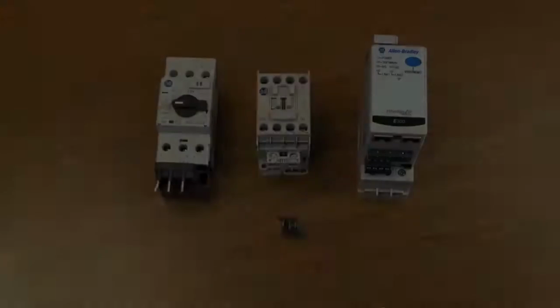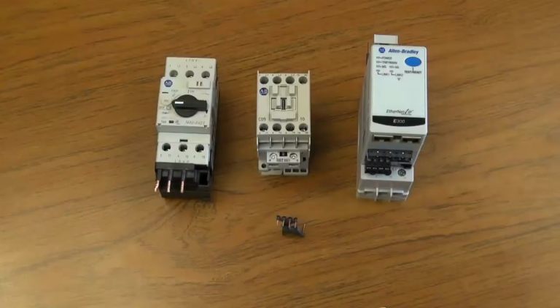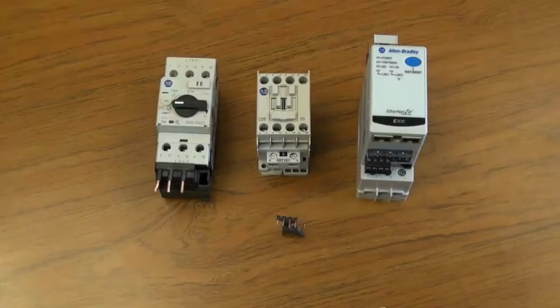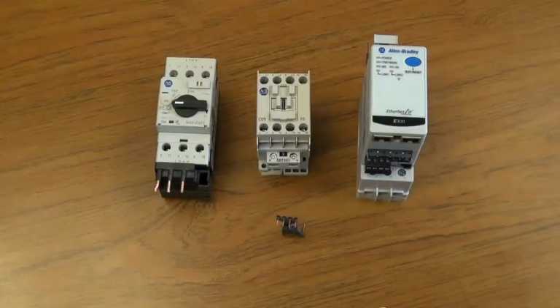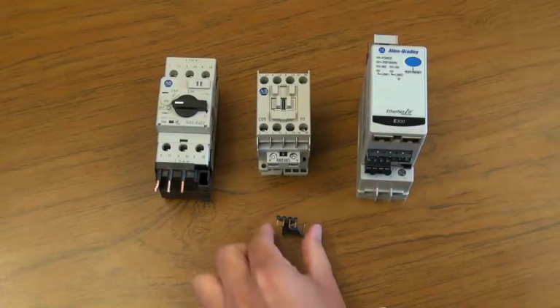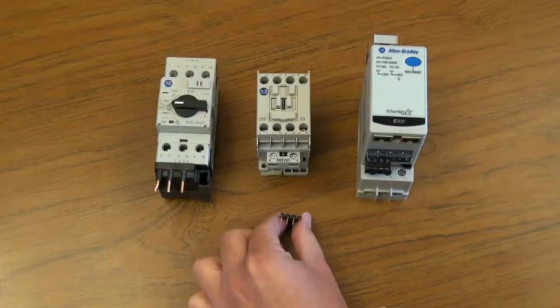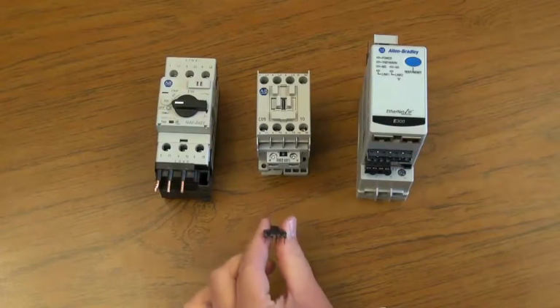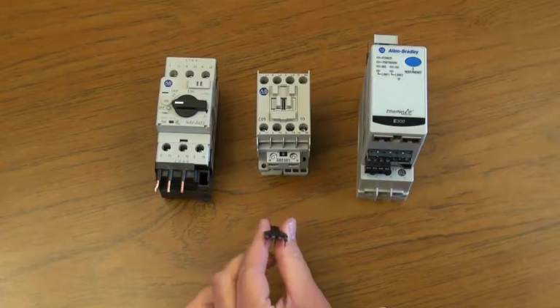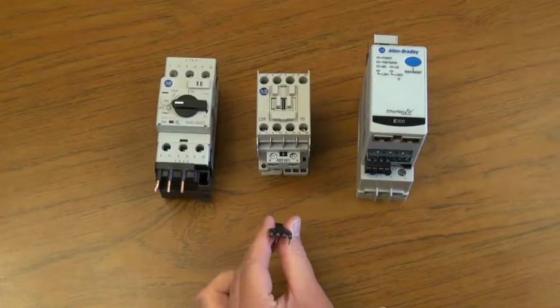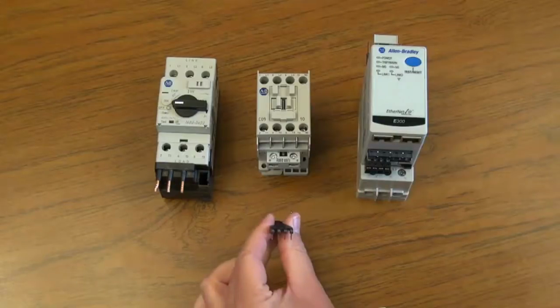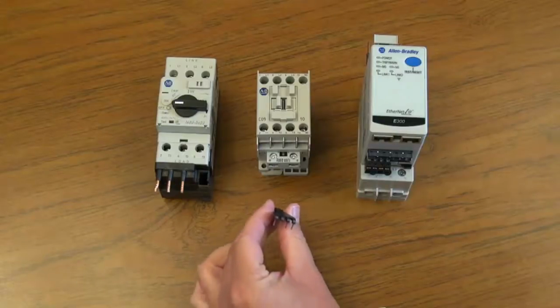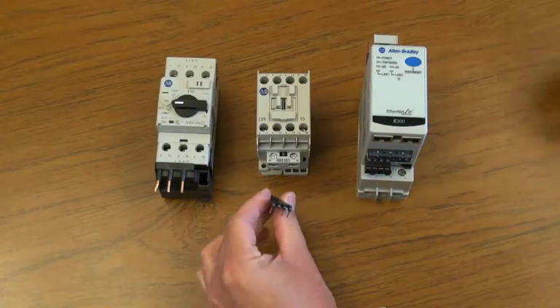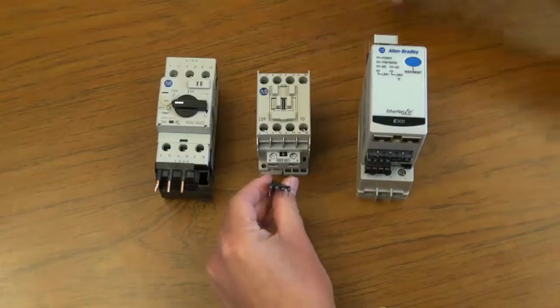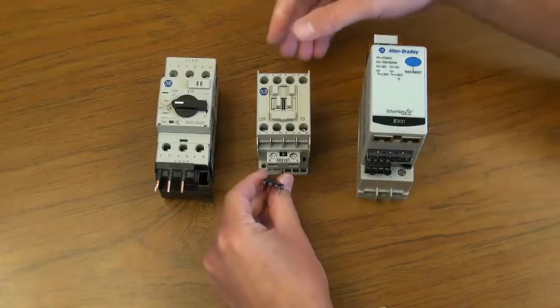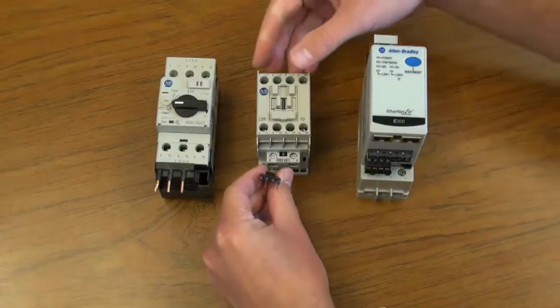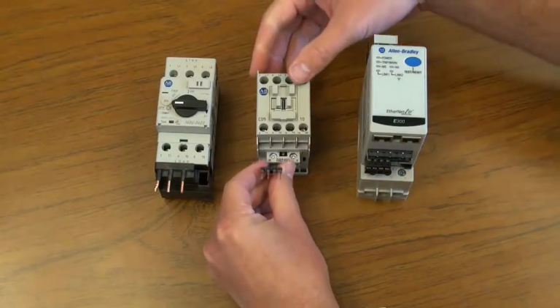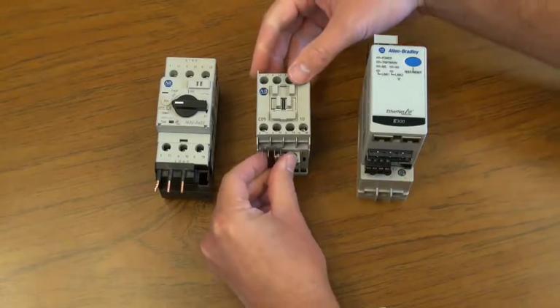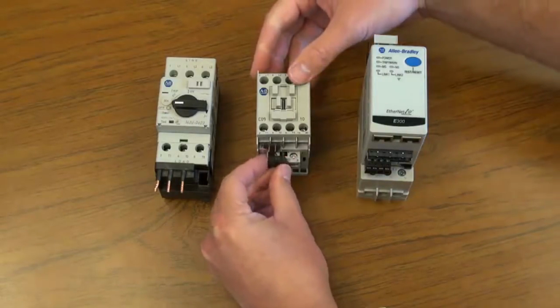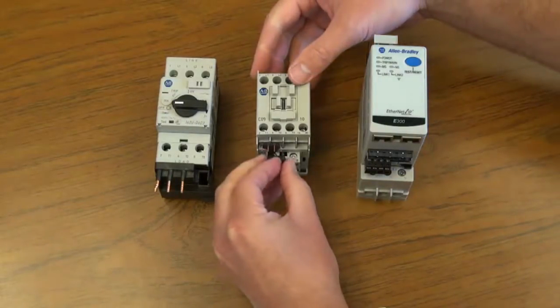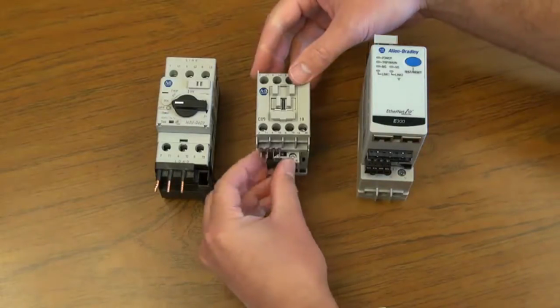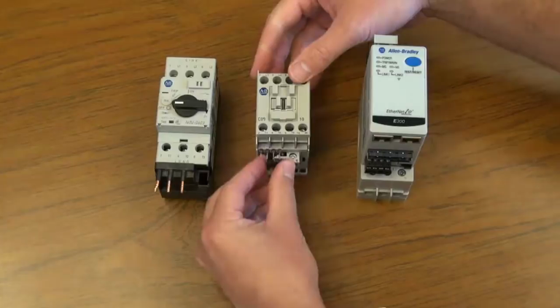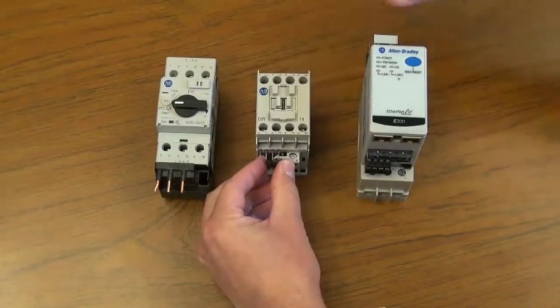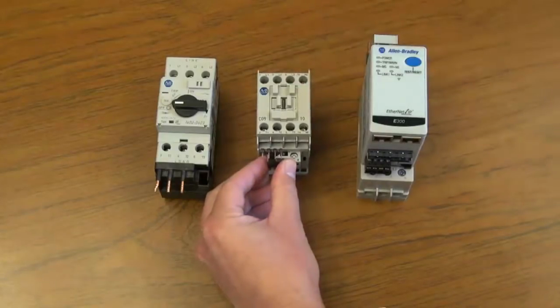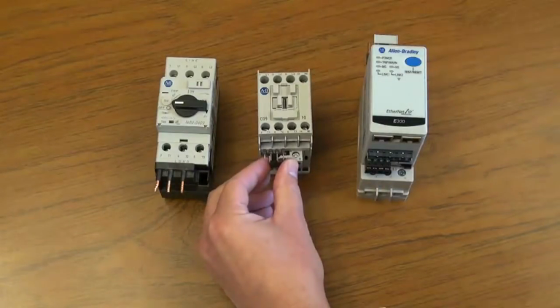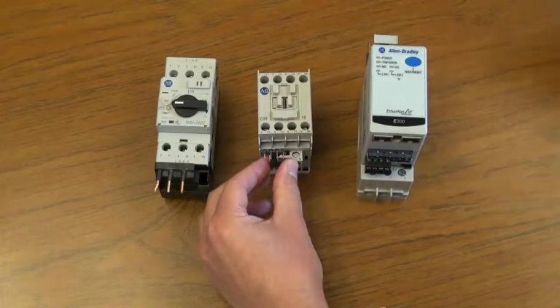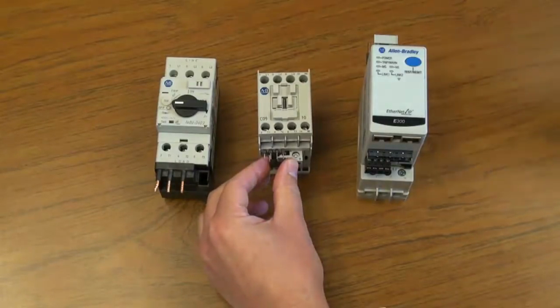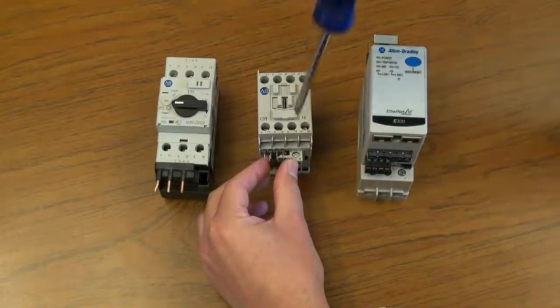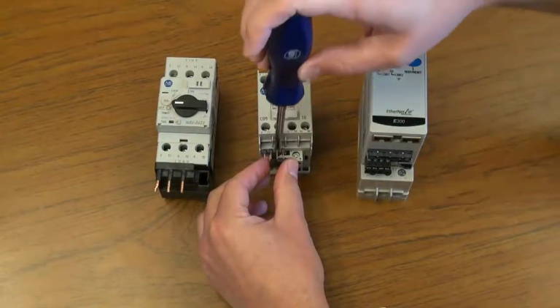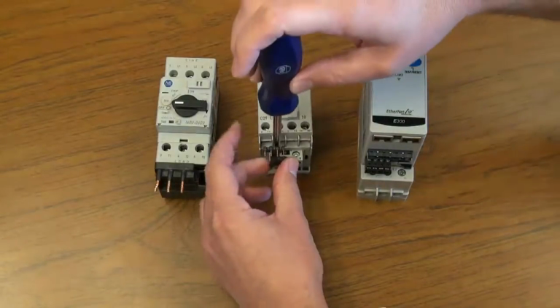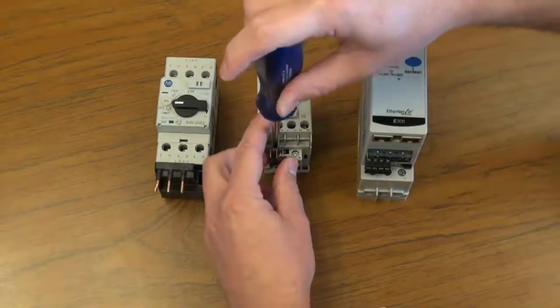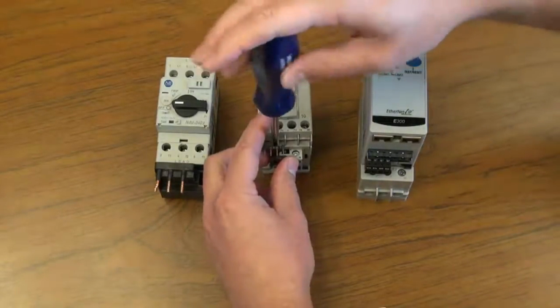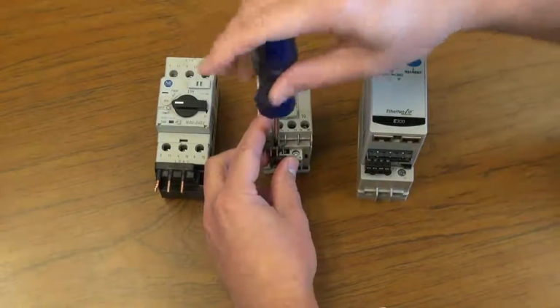Next, take the coil module and place it into the contacts of the coil. Using a Phillips screwdriver, tighten the coil contacts.